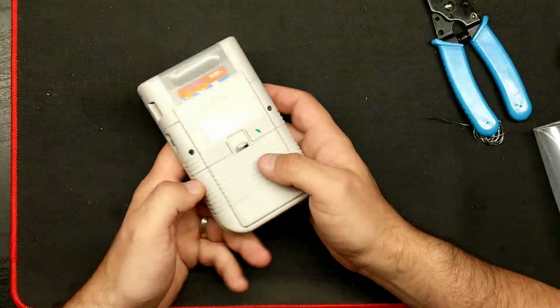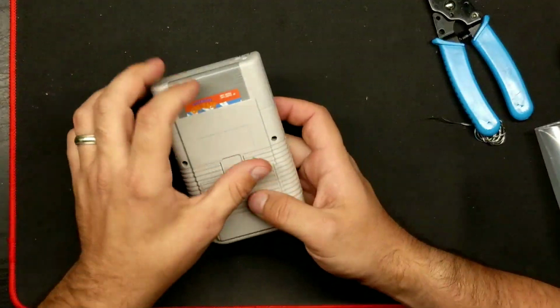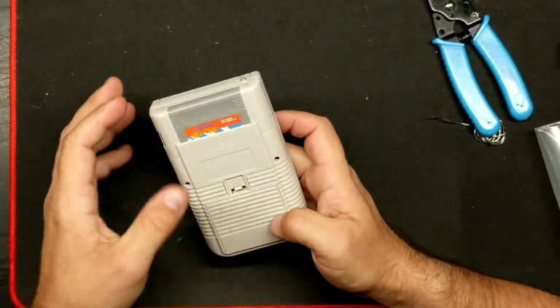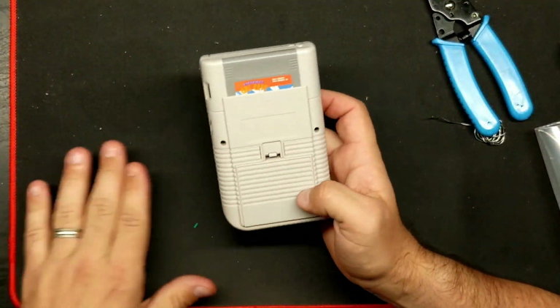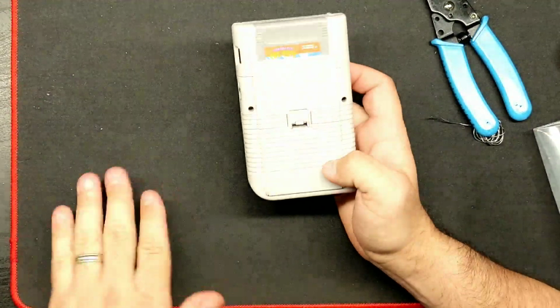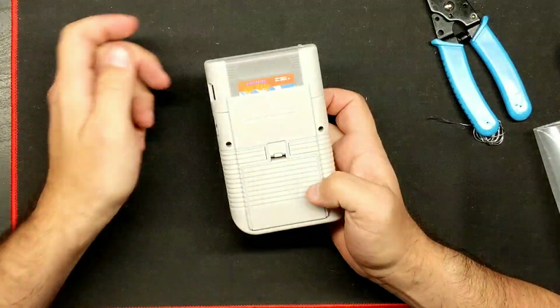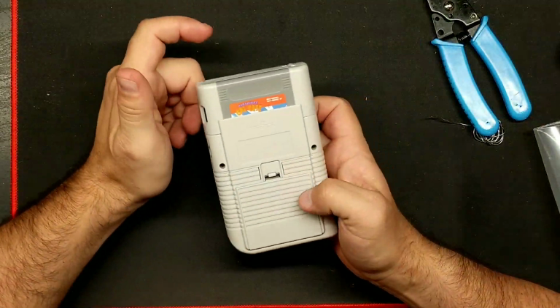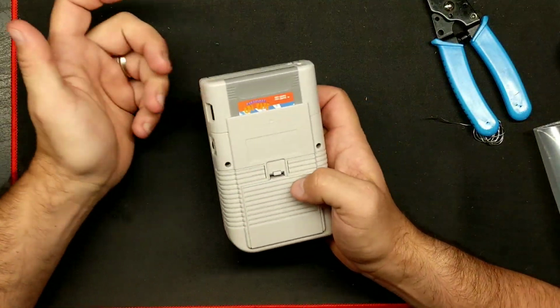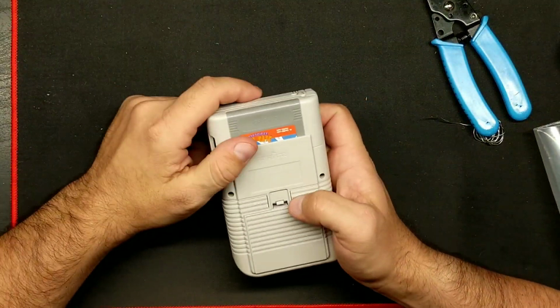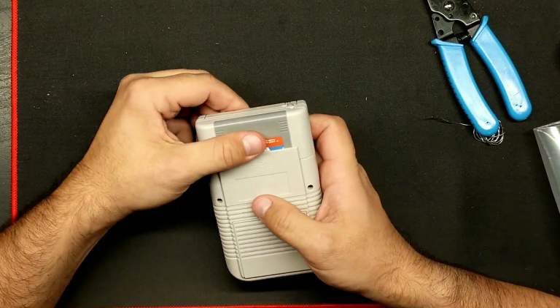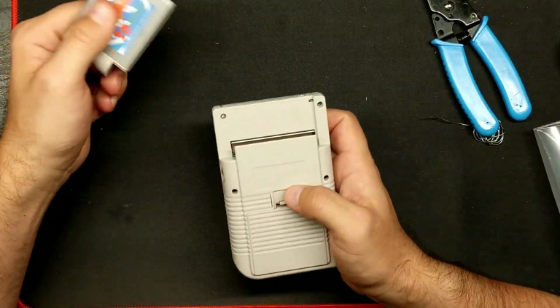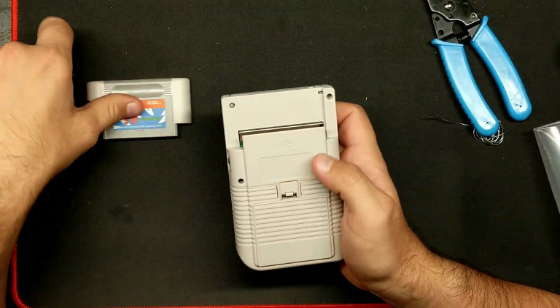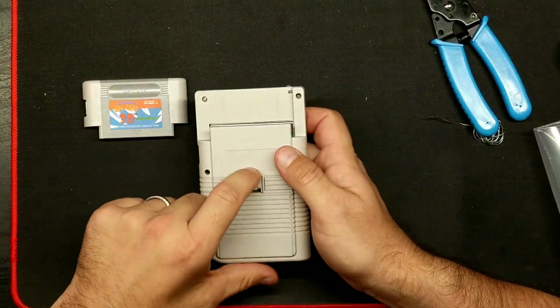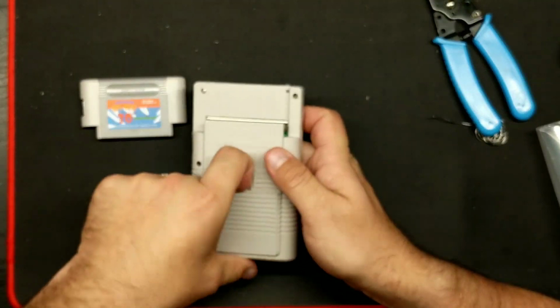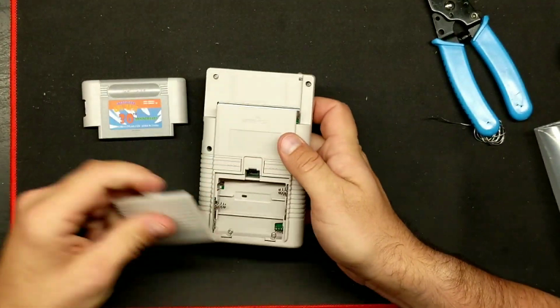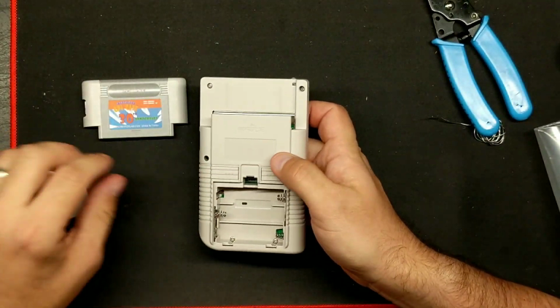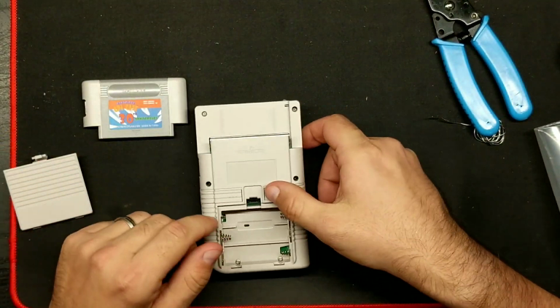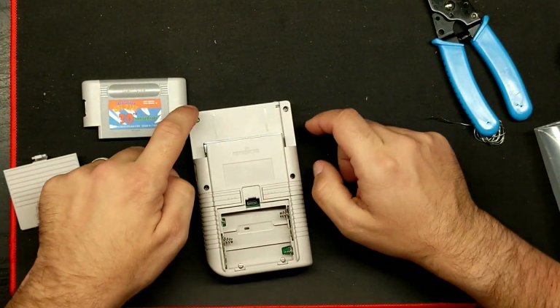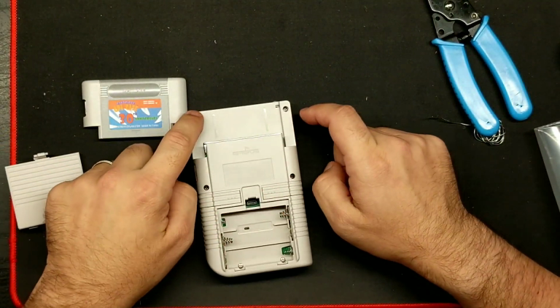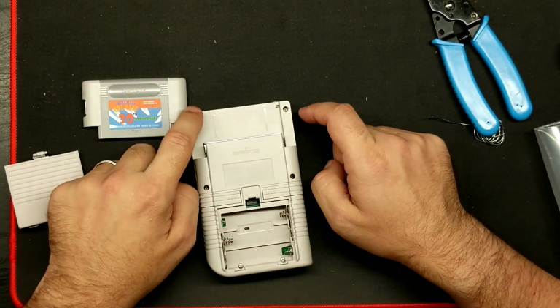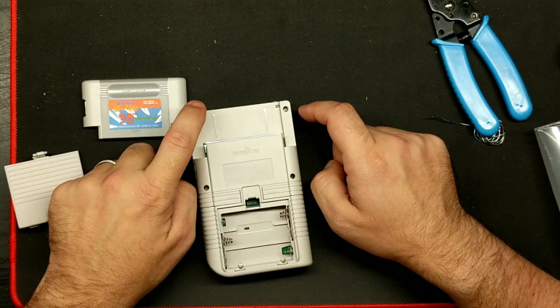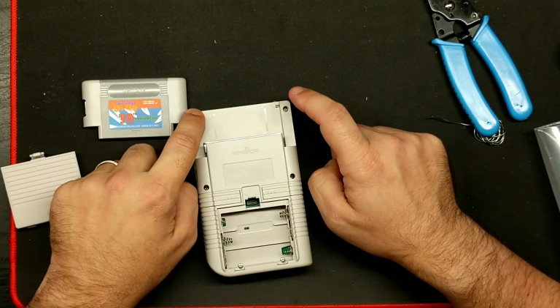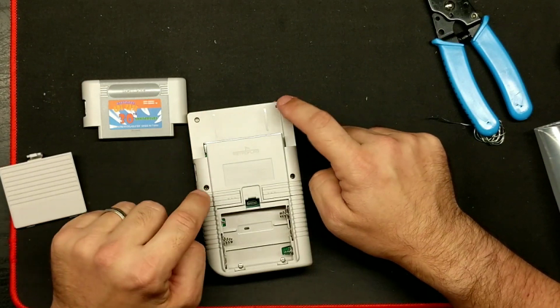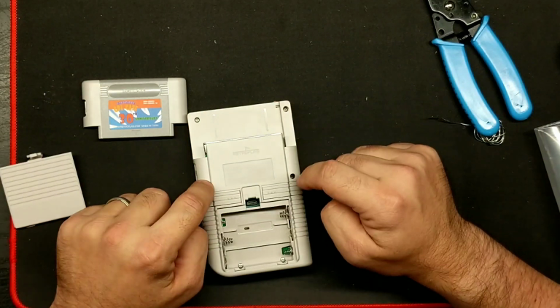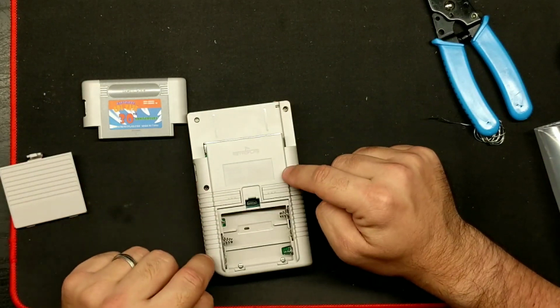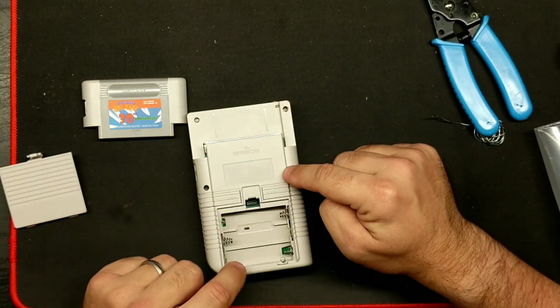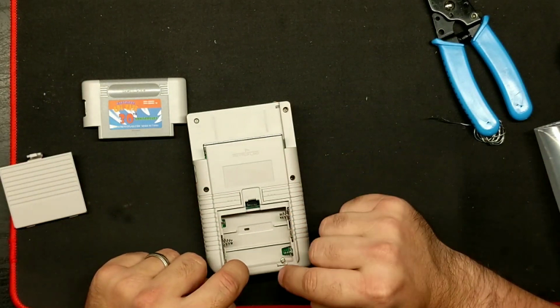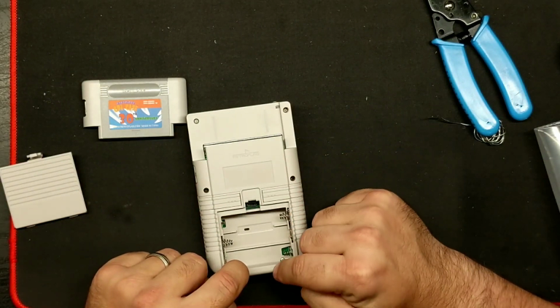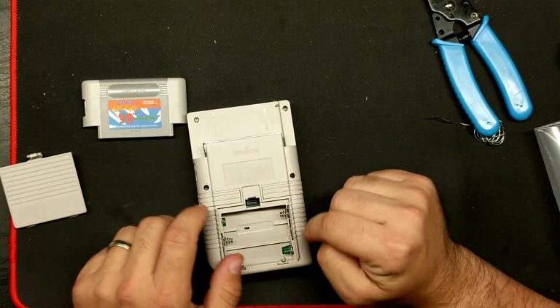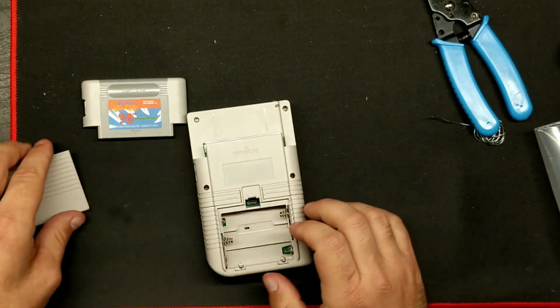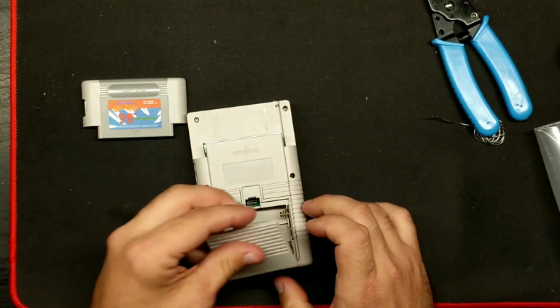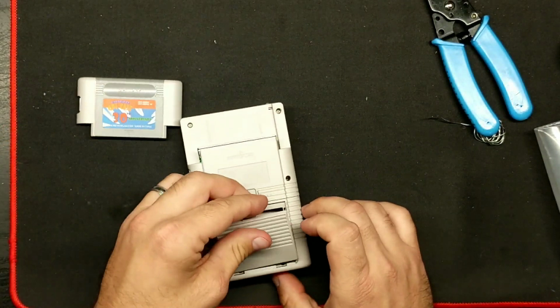We're going to do basically the same as the LiPo charging circuit. Remove your cartridge, remove your battery door, and remove the six screws — that's one, two, three, four, five, and six — in the battery compartment.